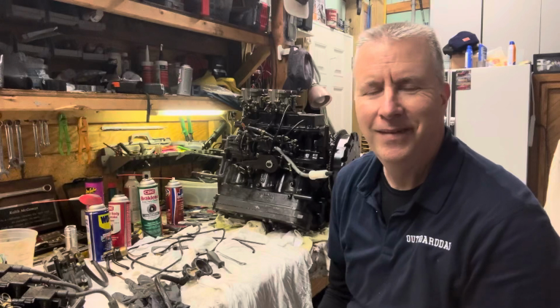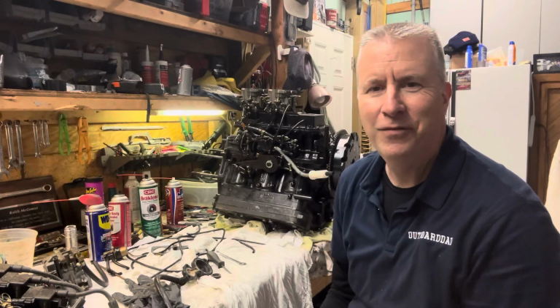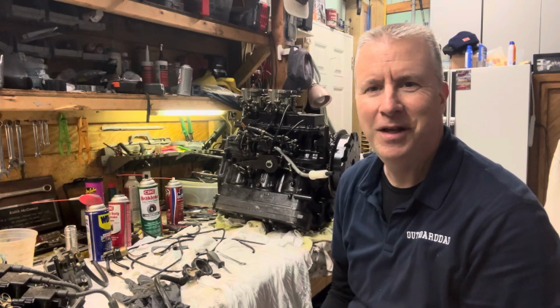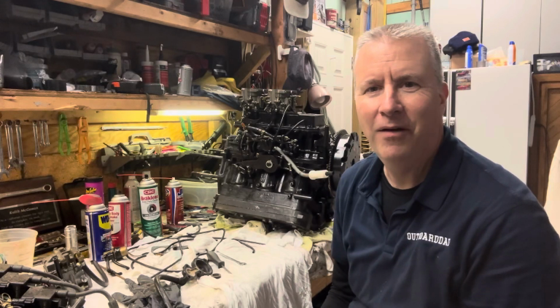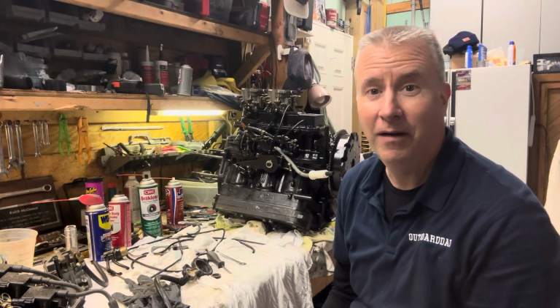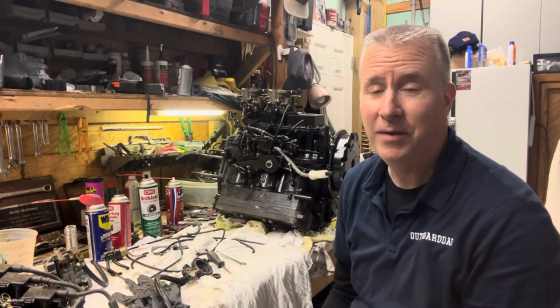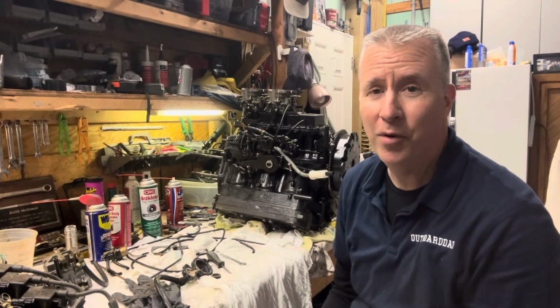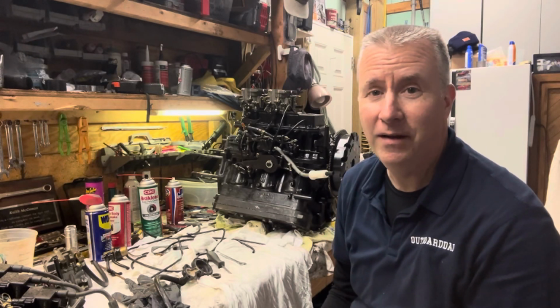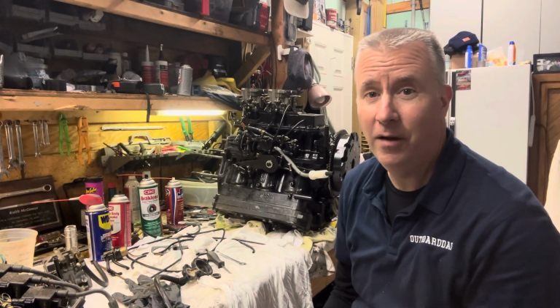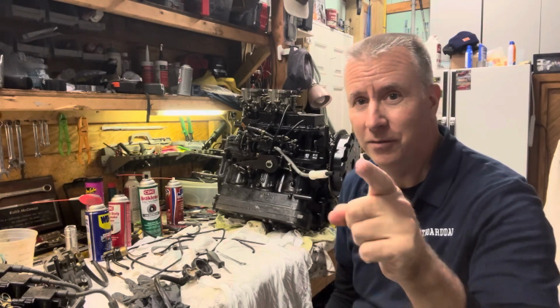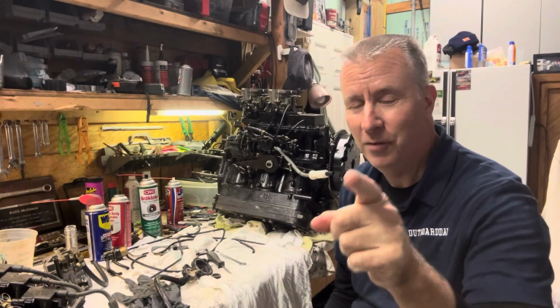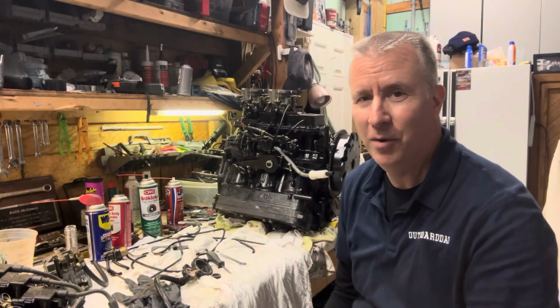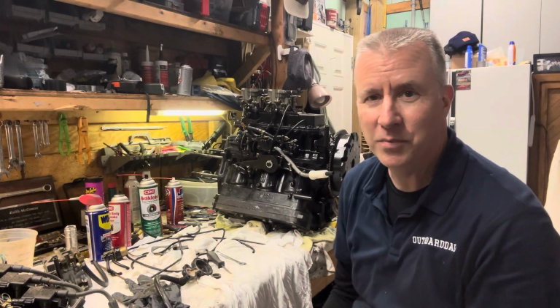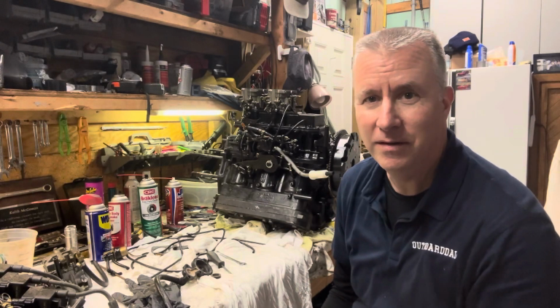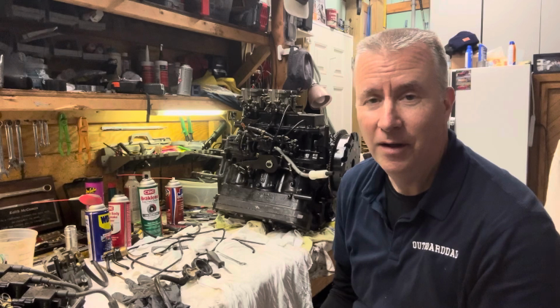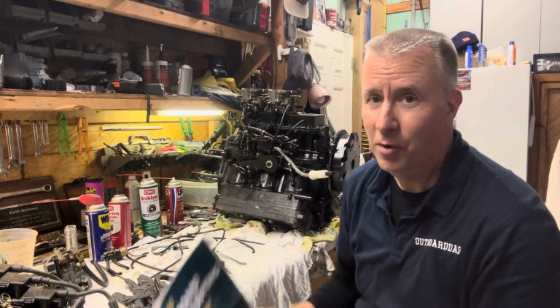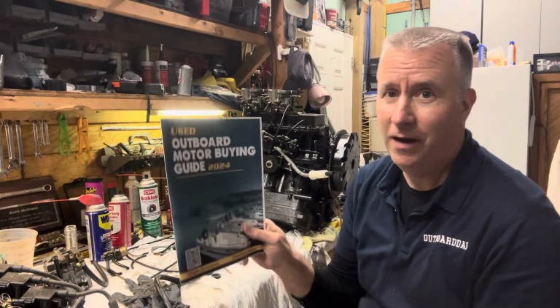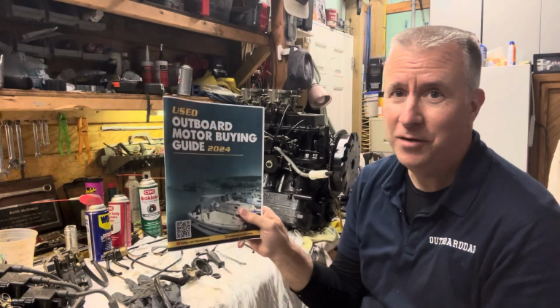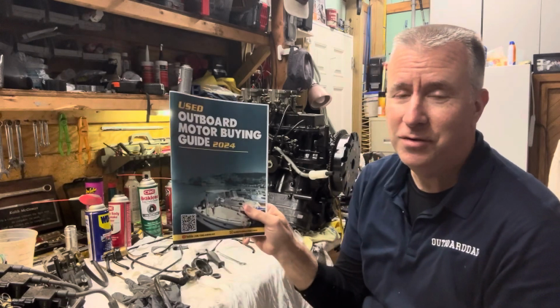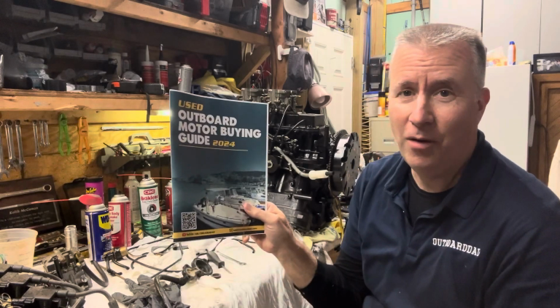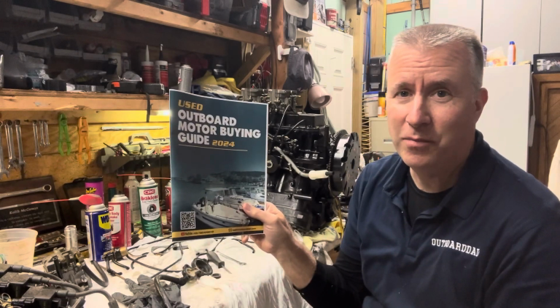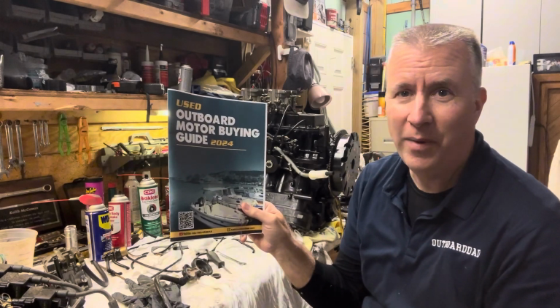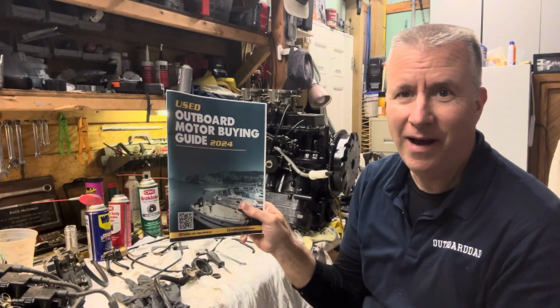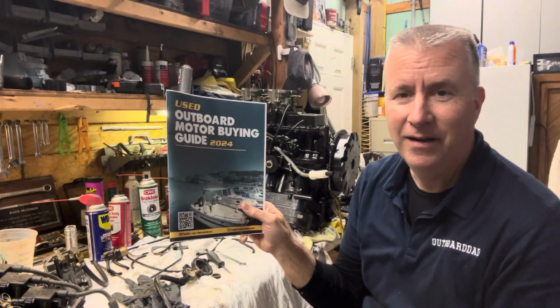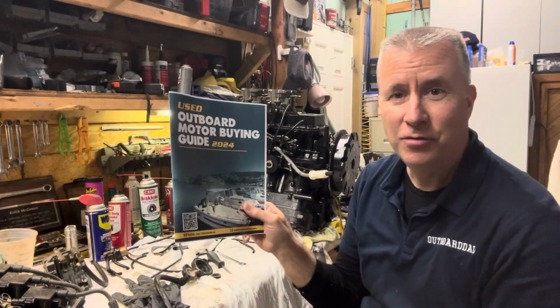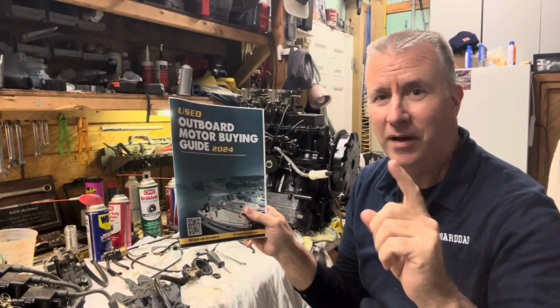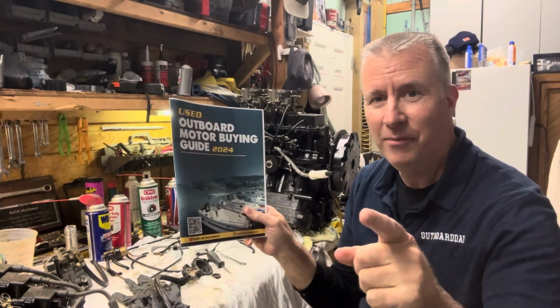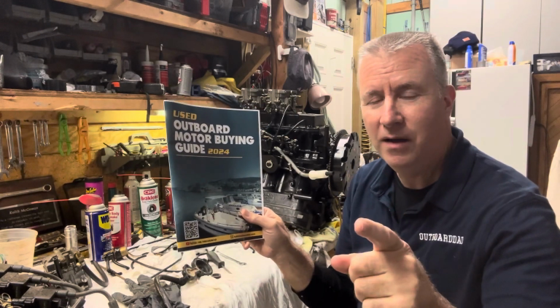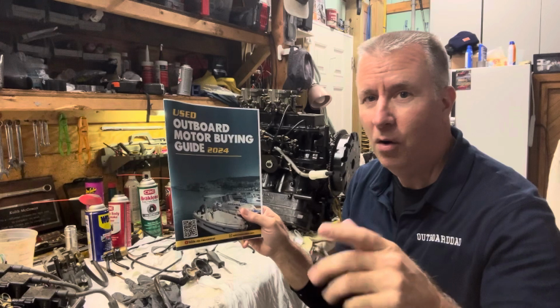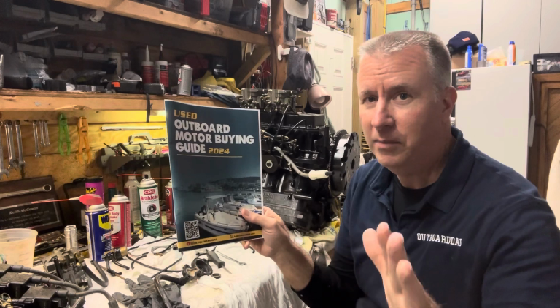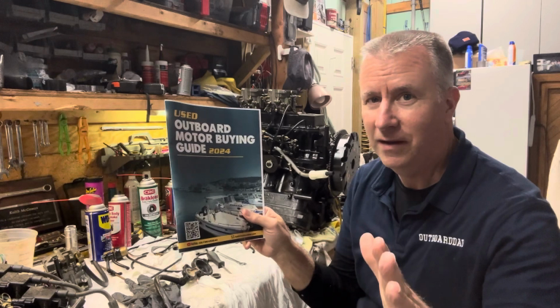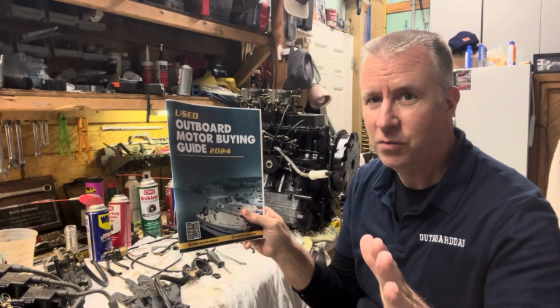Hey folks, Keith McGowan here. I am the Outboard Dad, here to help you have a better boating experience, promoting my Used Outboard Motor Buying Guide, soon to be on Amazon, hopefully by the end of this week.